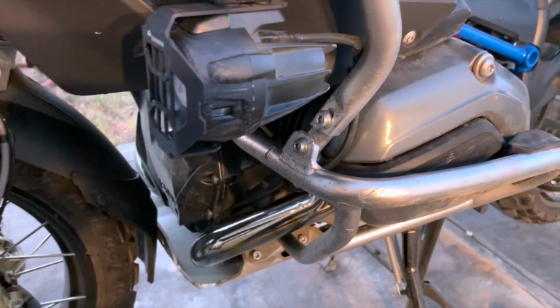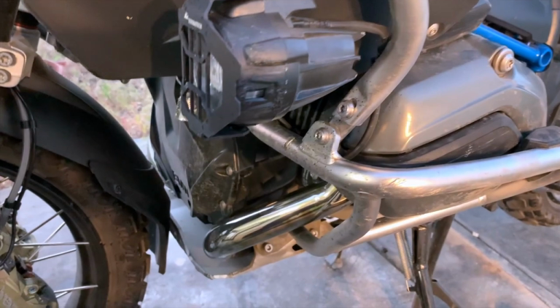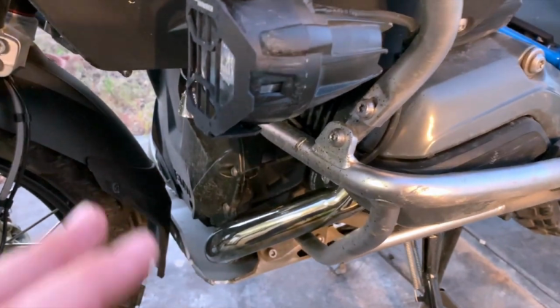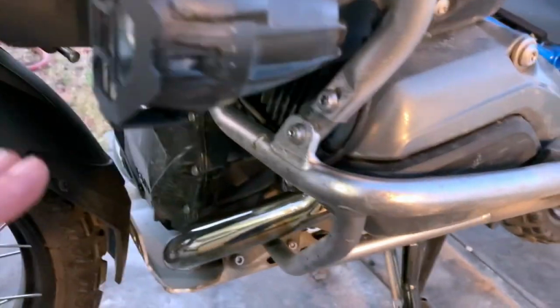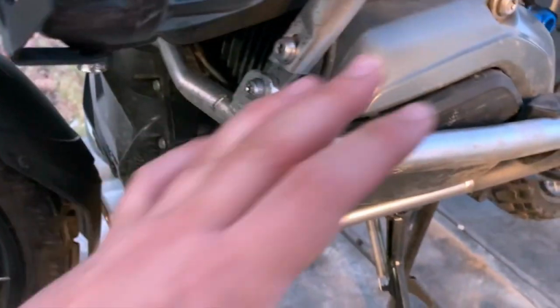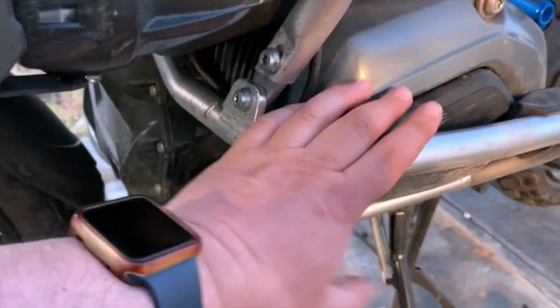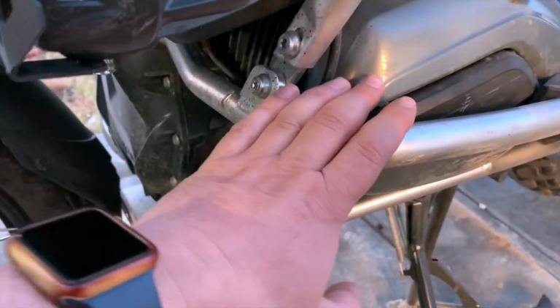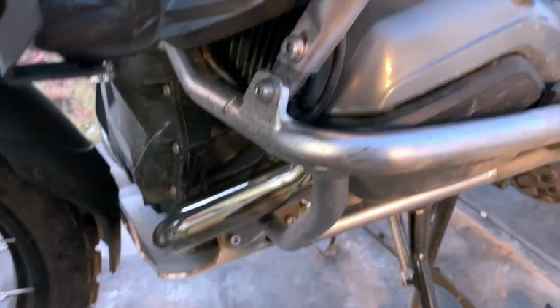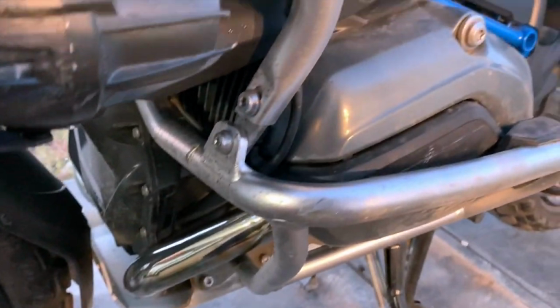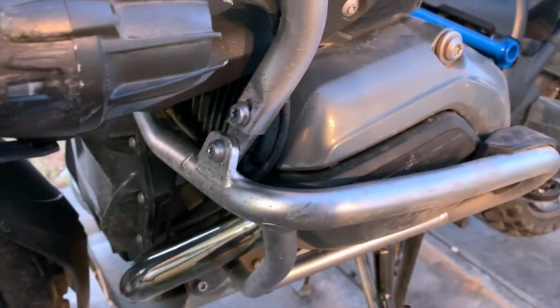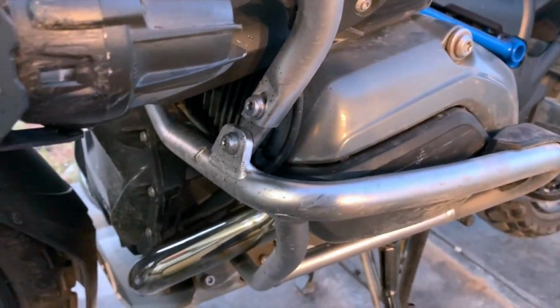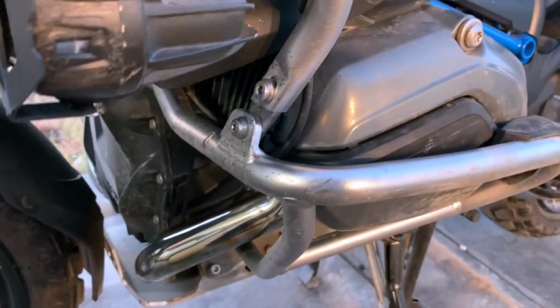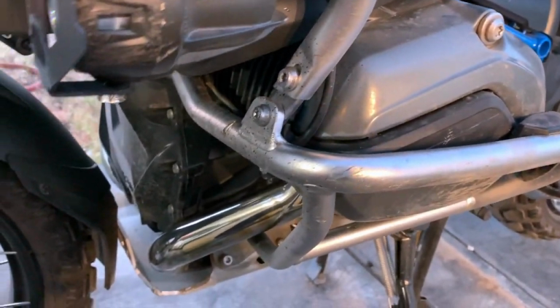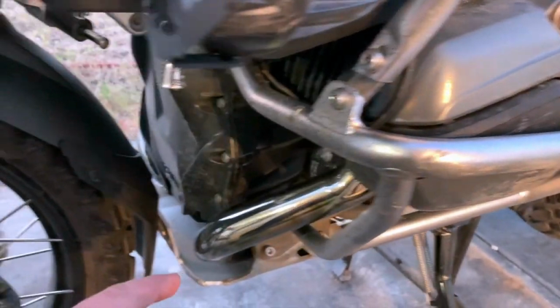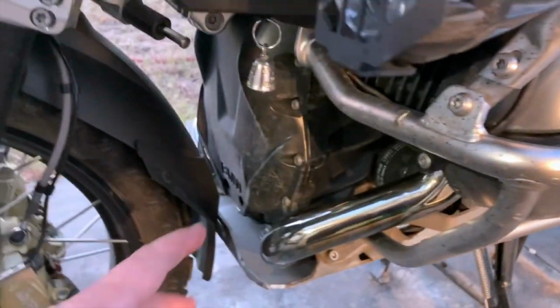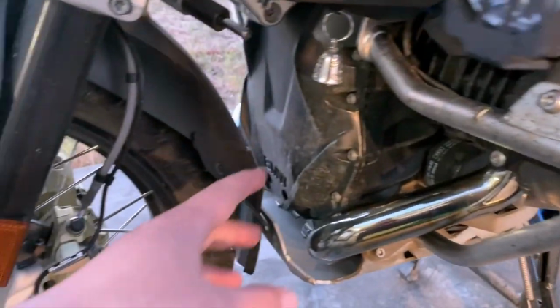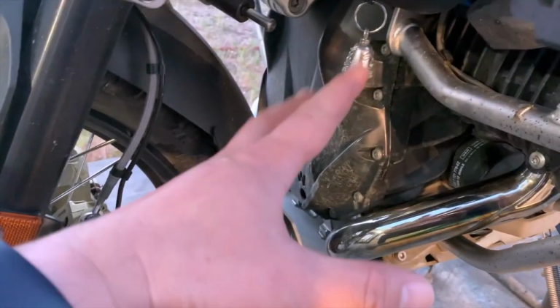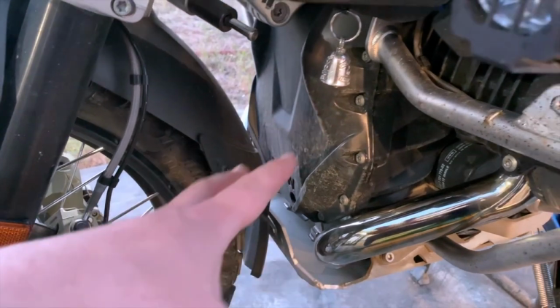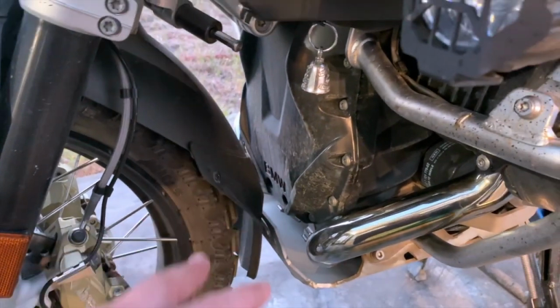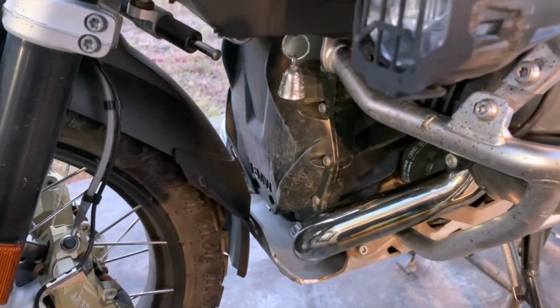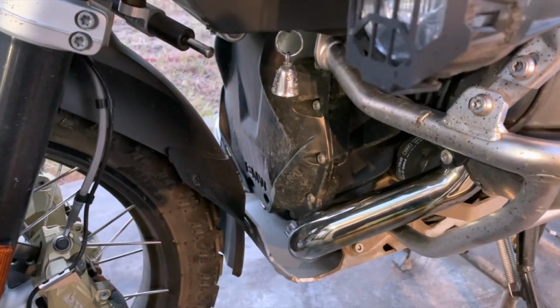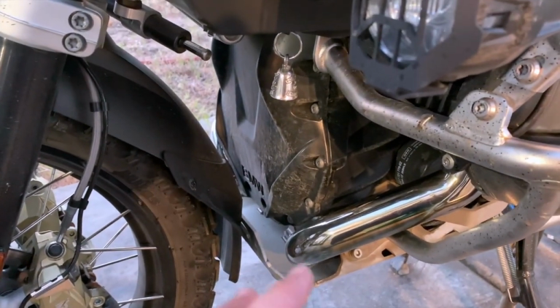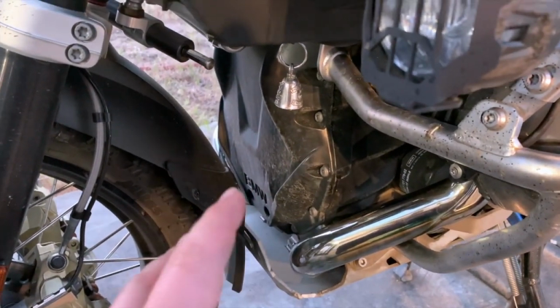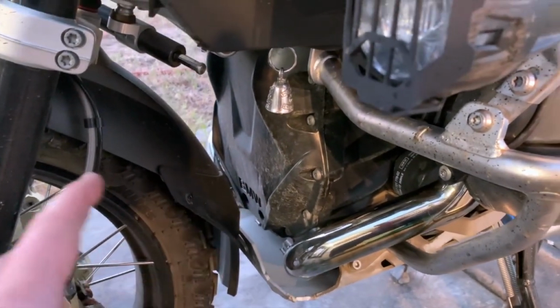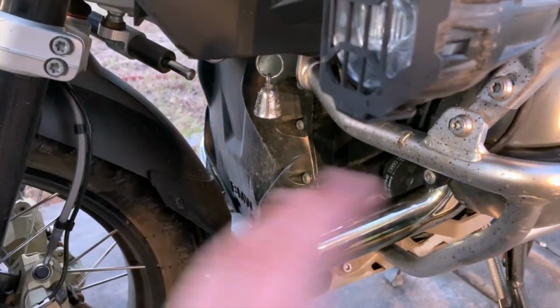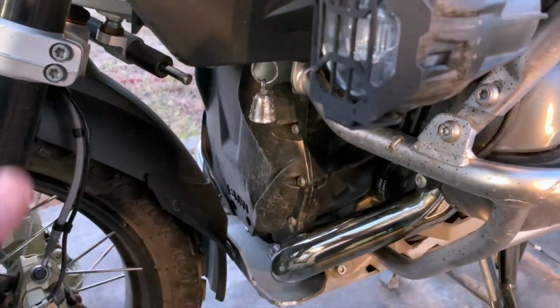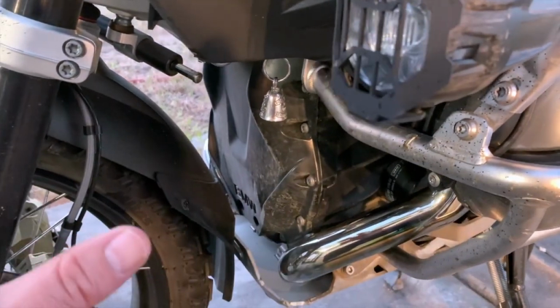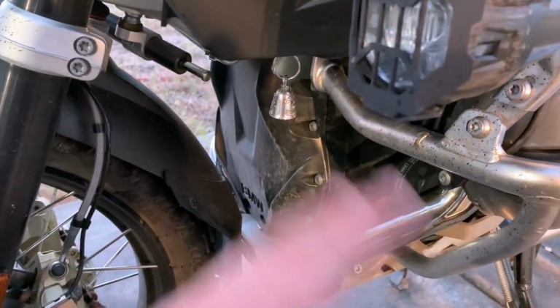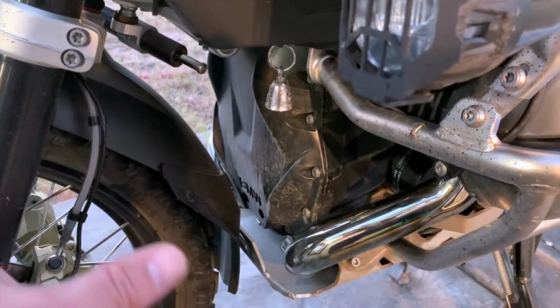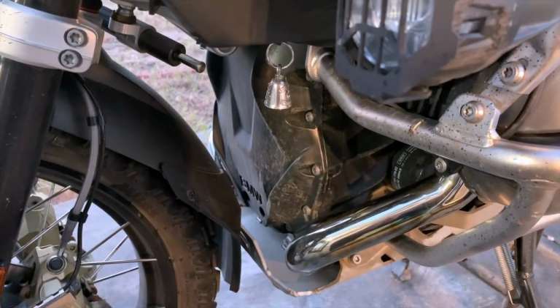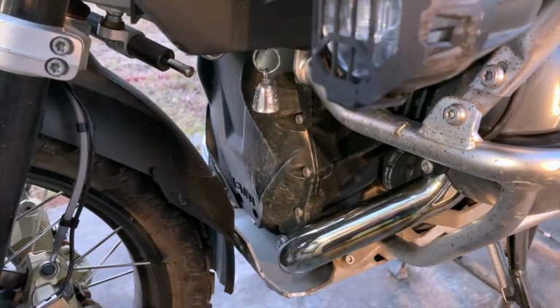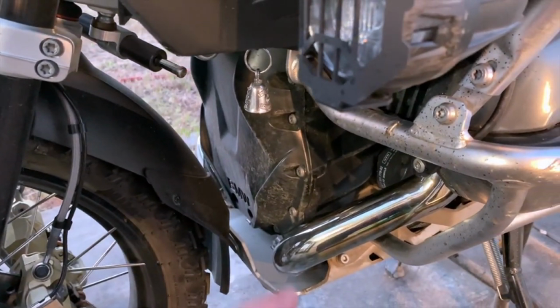One of the things you need to know about the crash bars is that they are attached to the engine, so you don't want to loosen up both sides or remove both sides at the same time.